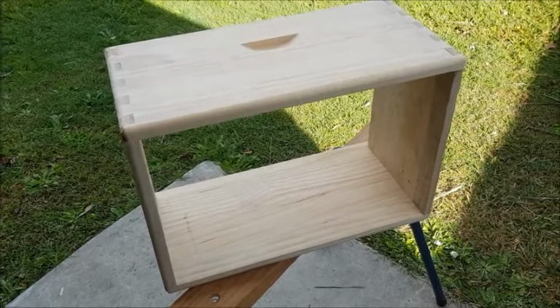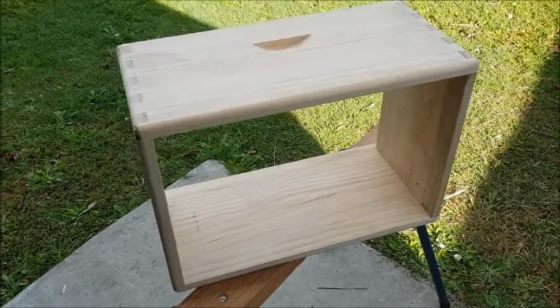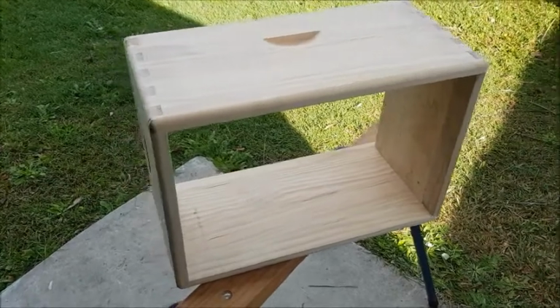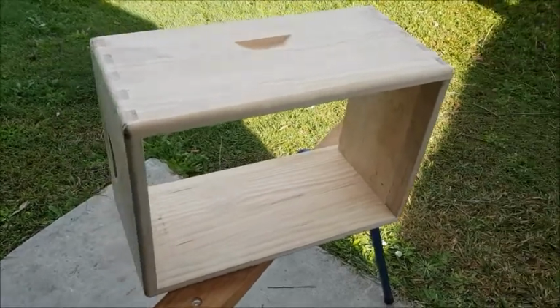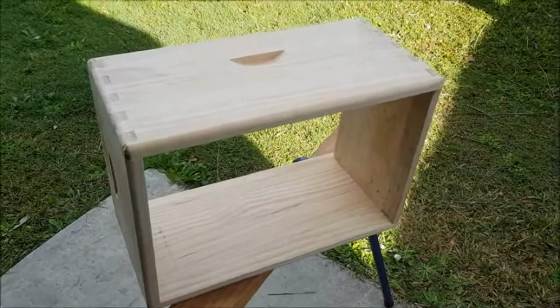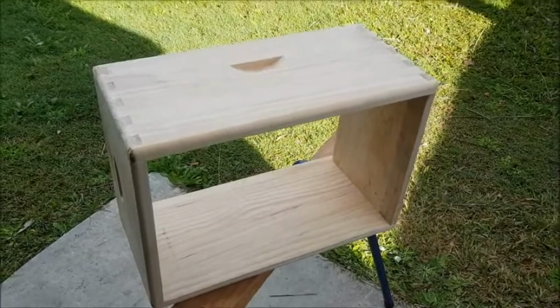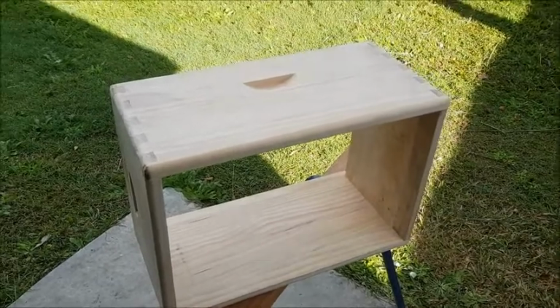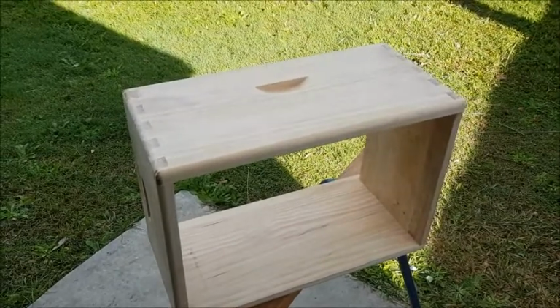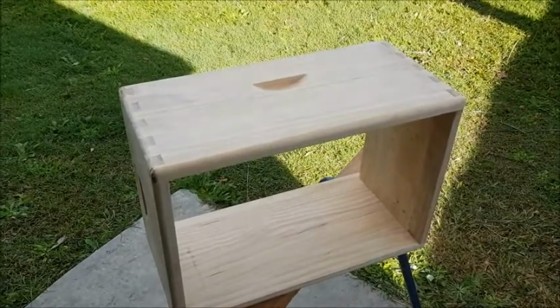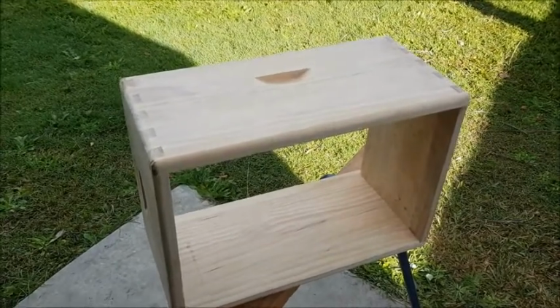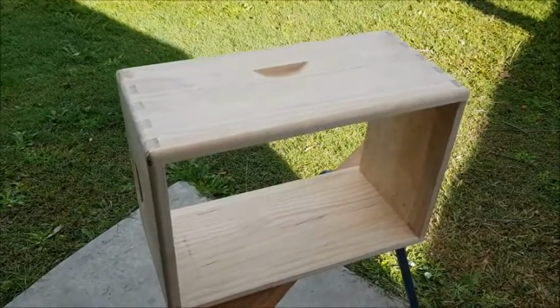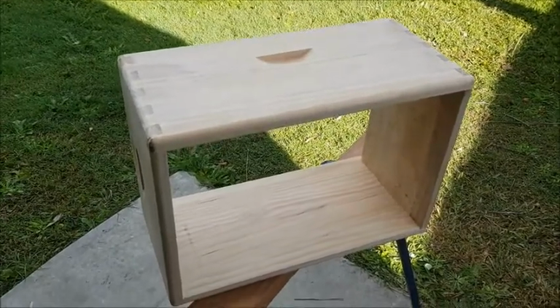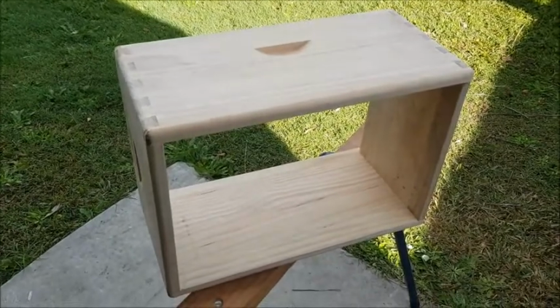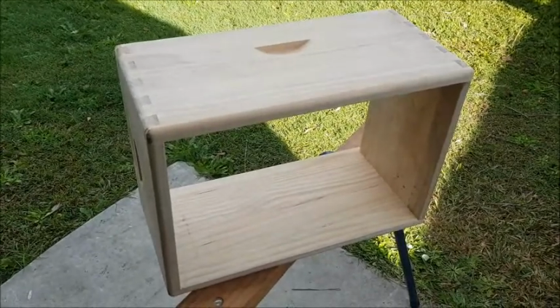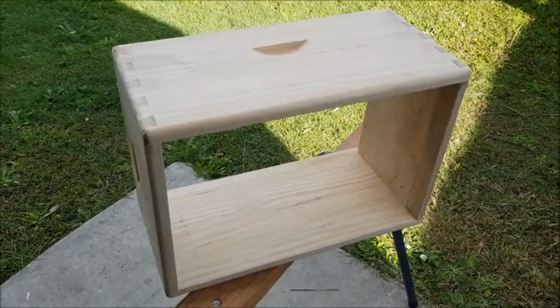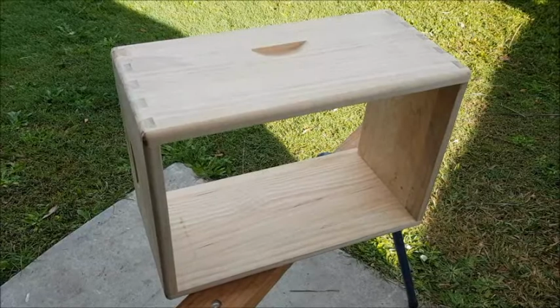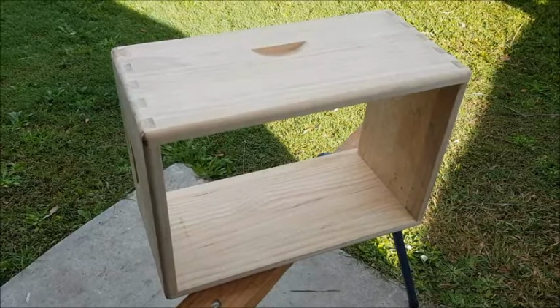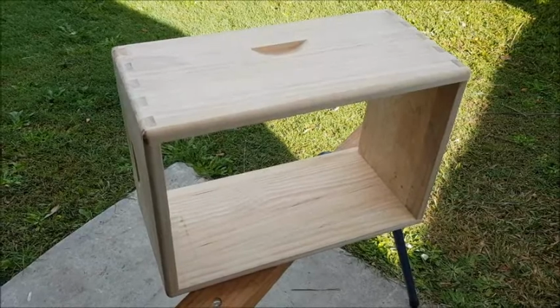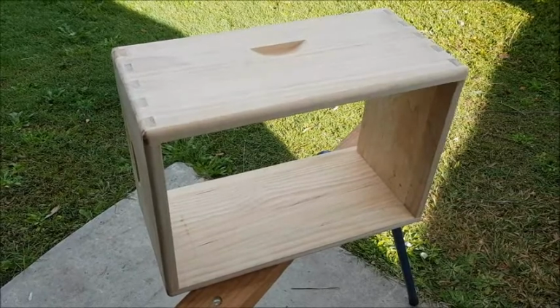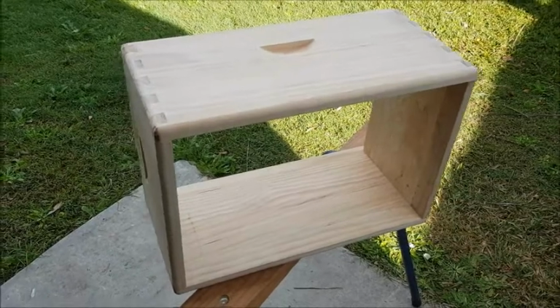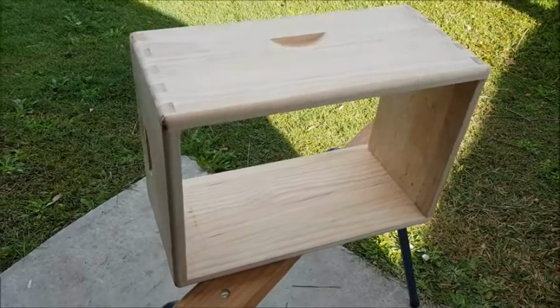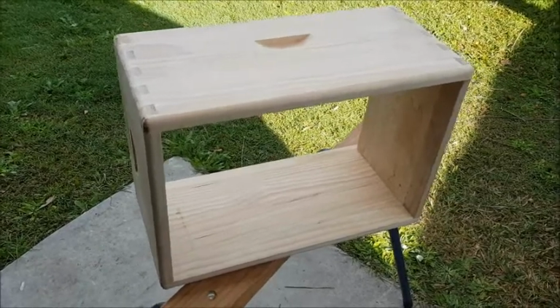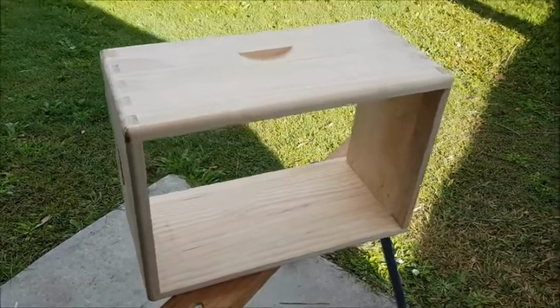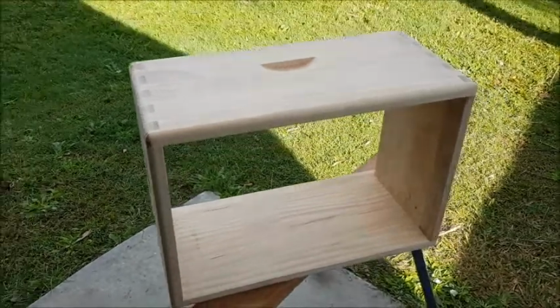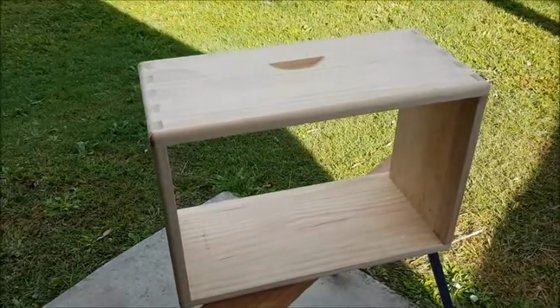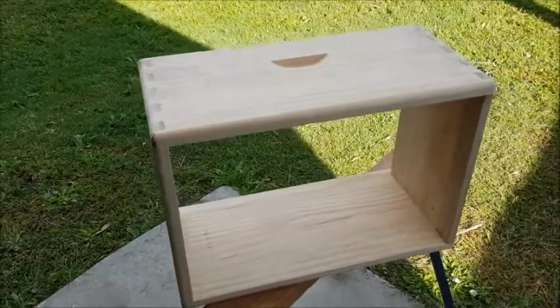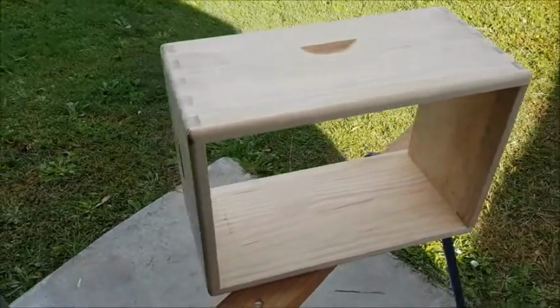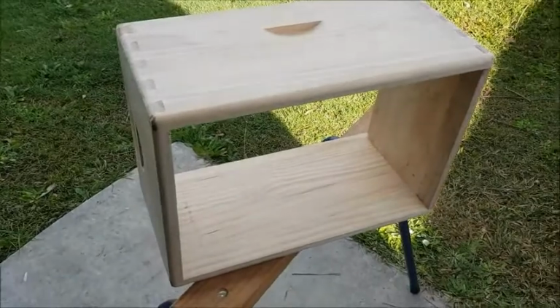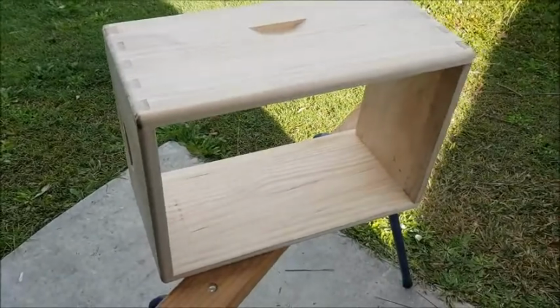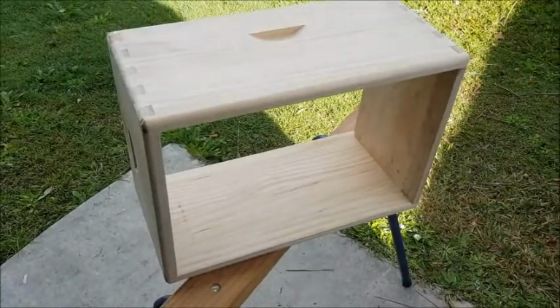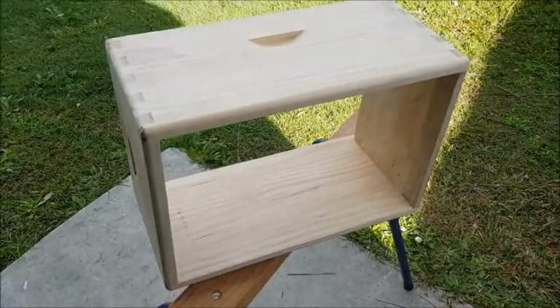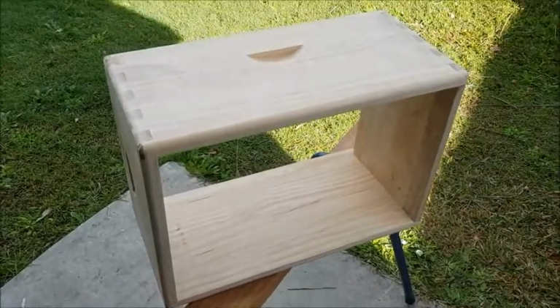I came across this idea online. I'm not much of a woodworker, so this seemed like a good idea. I'm going to make a speaker cab, maybe even an amp cabinet, out of a bee box.